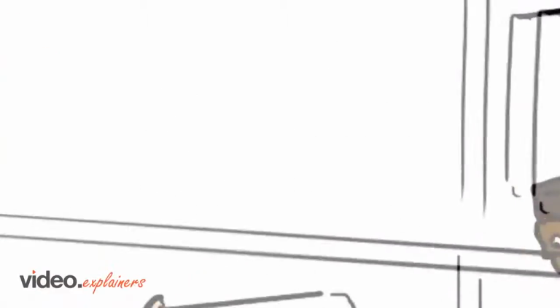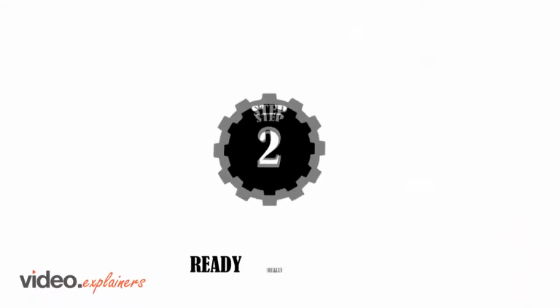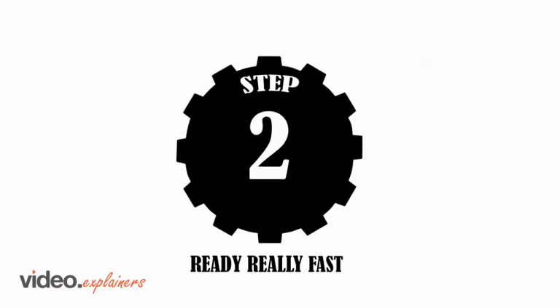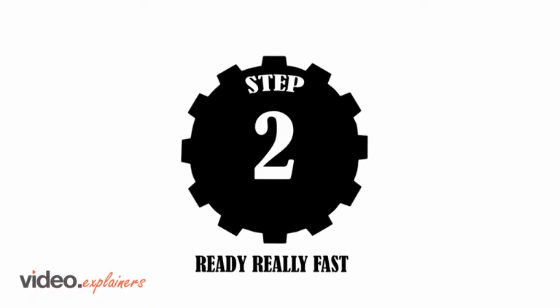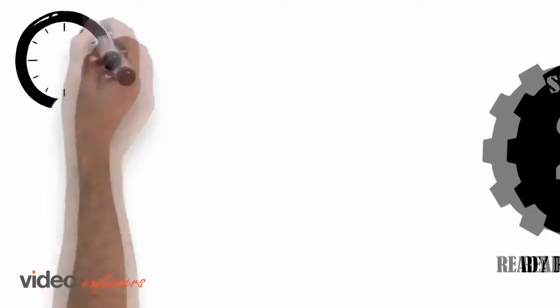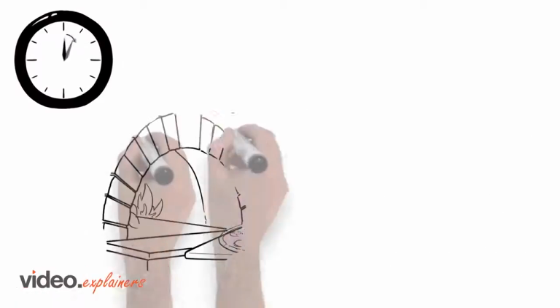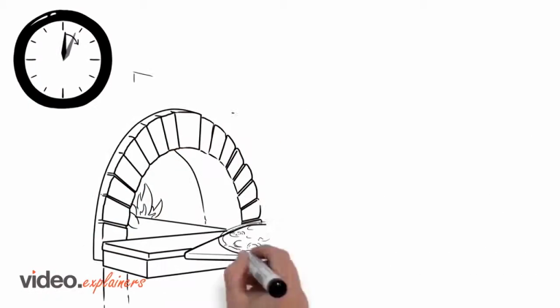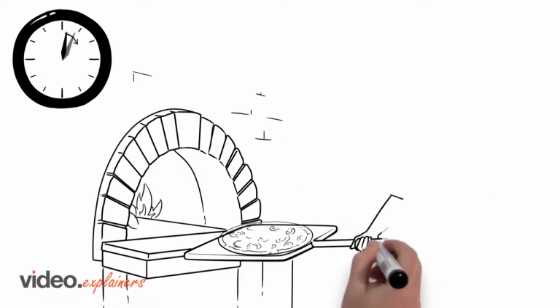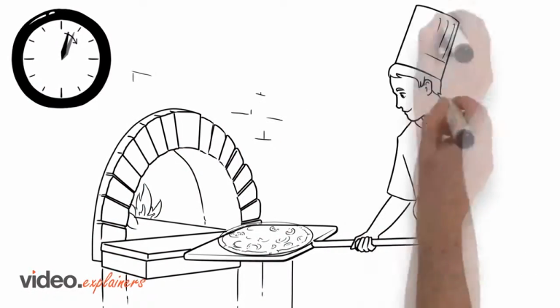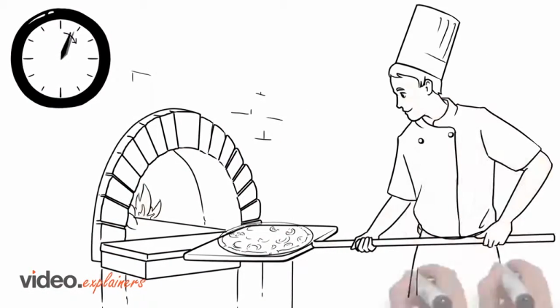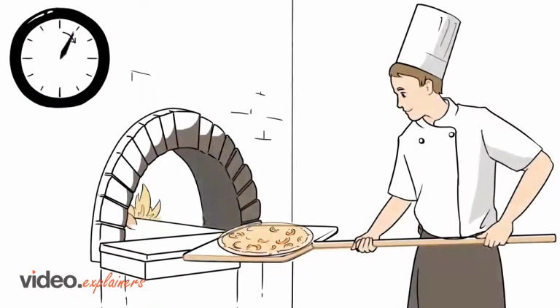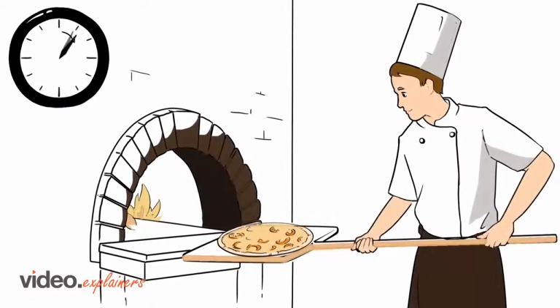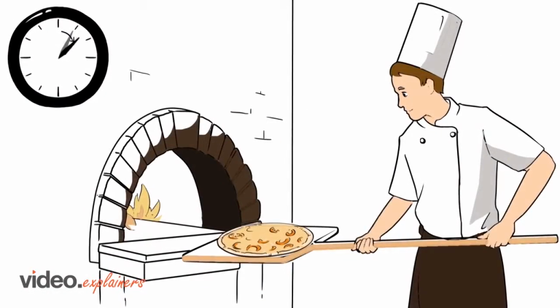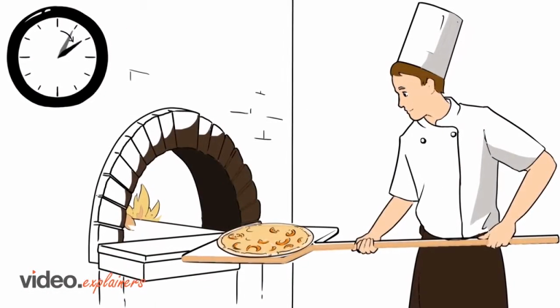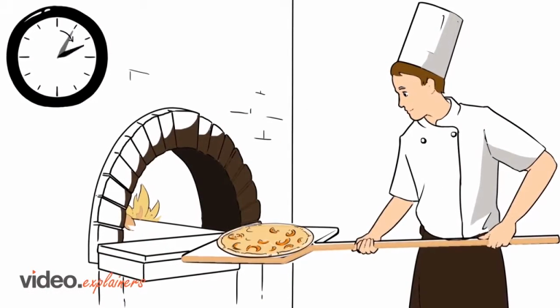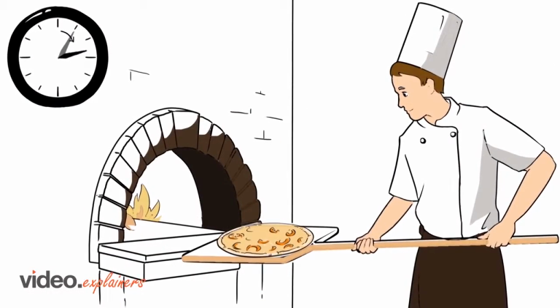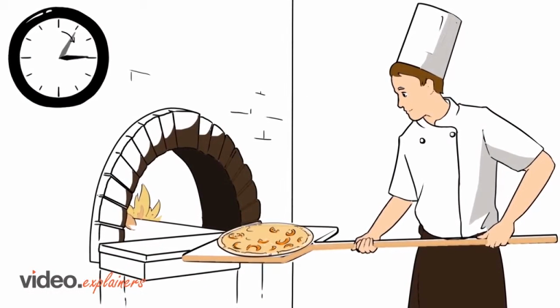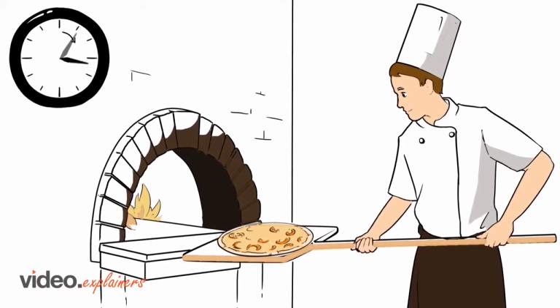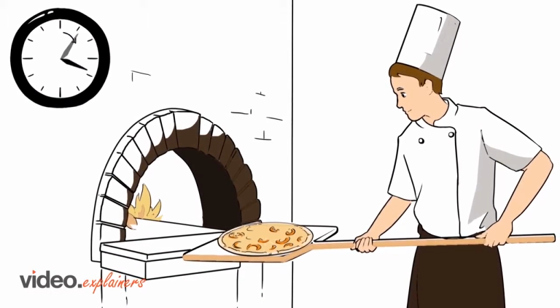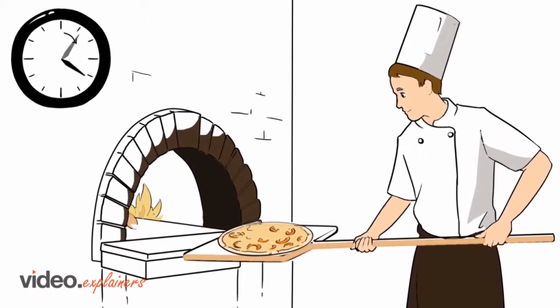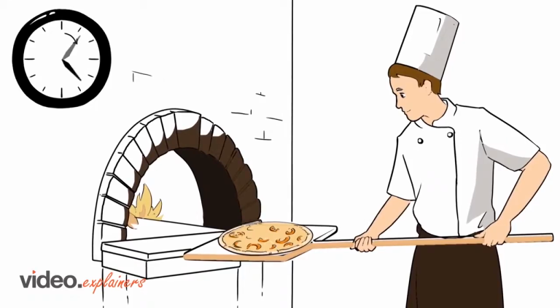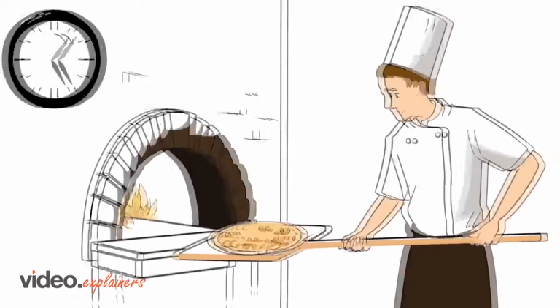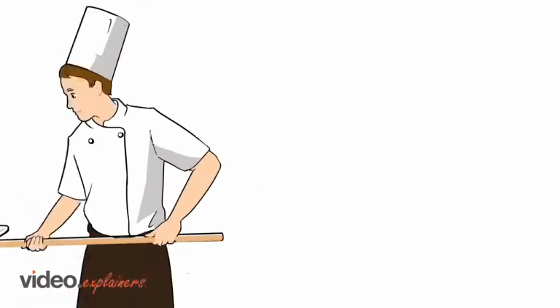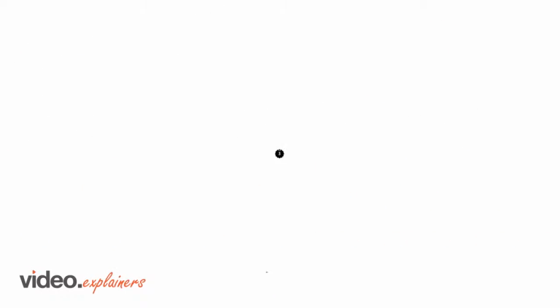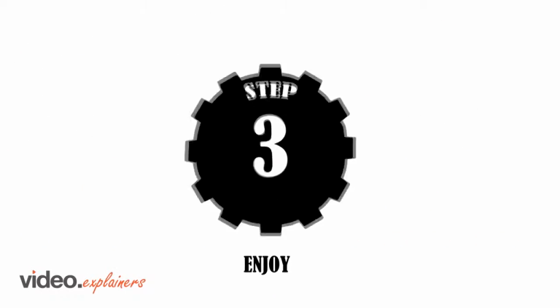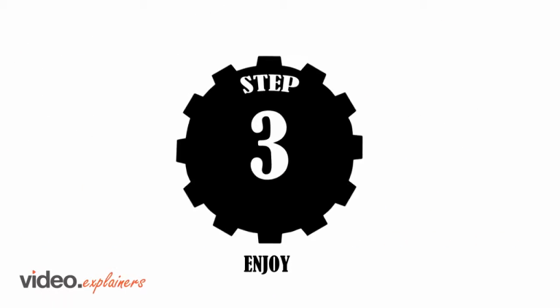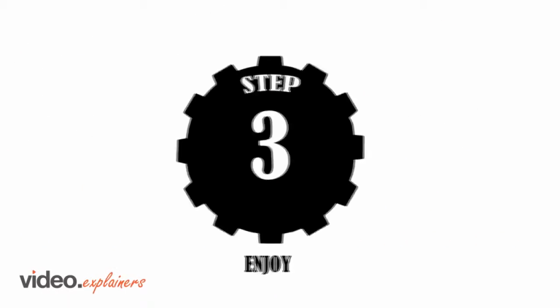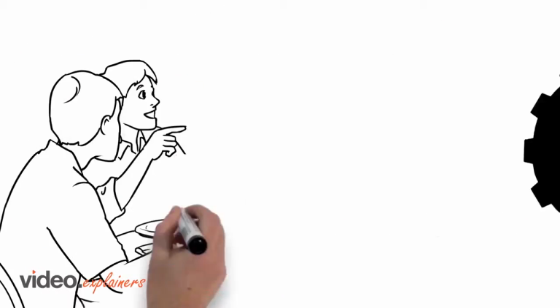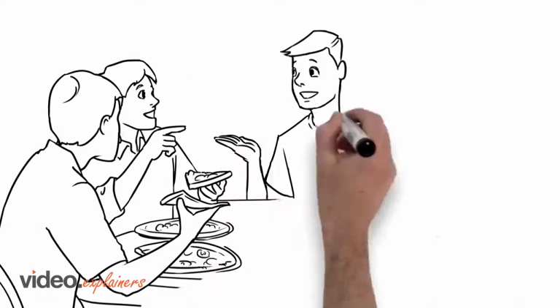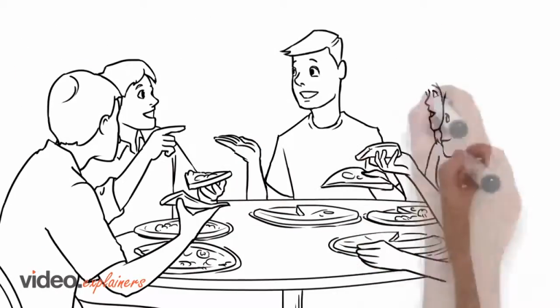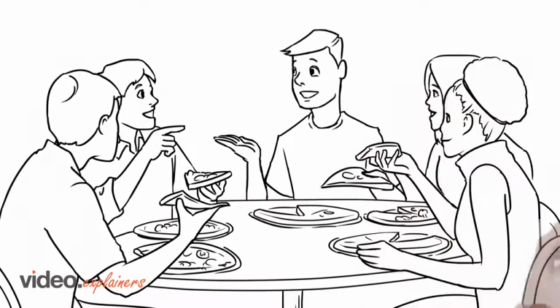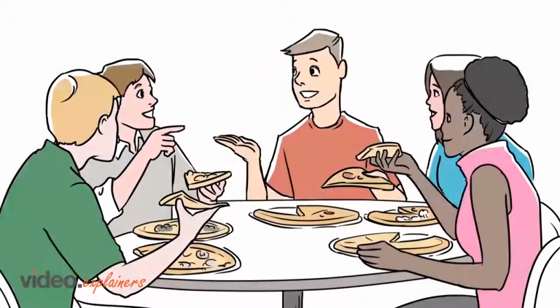Step 2: Fired at 1,000 degrees, your pizza masterpiece comes out crisp and sizzling in less than 3 minutes. Step 3: All that's left is for you to enjoy.